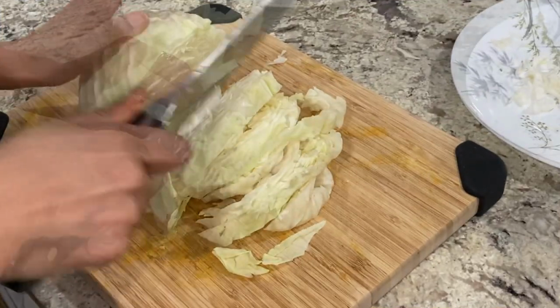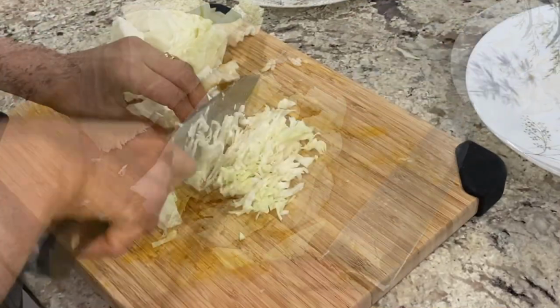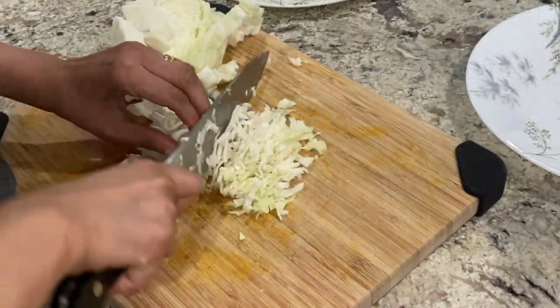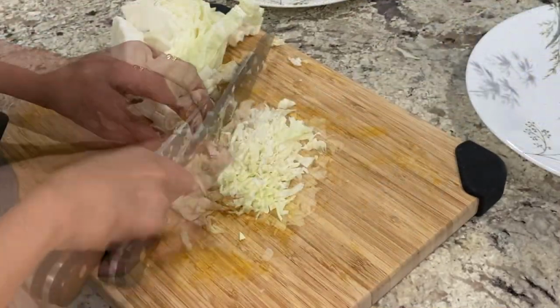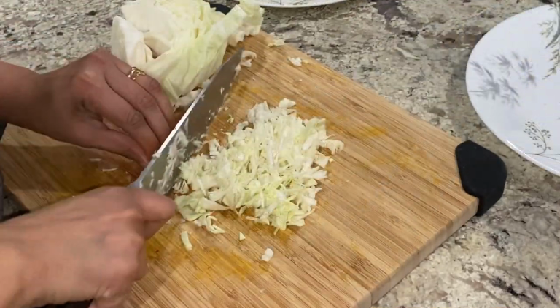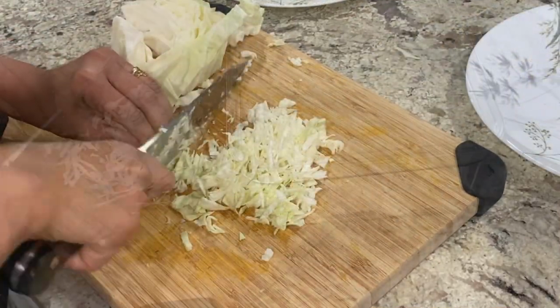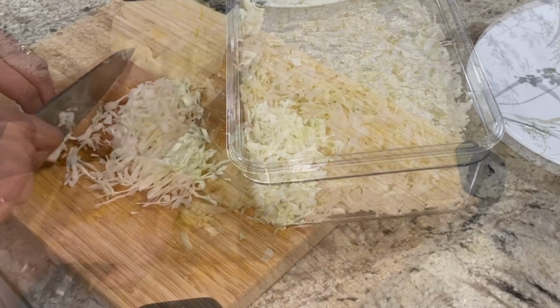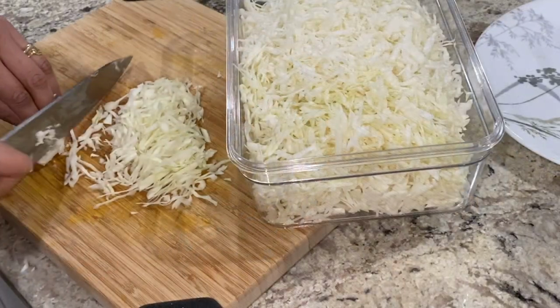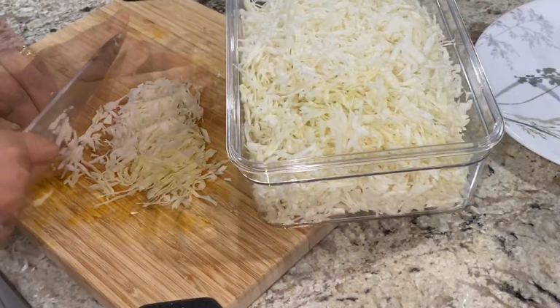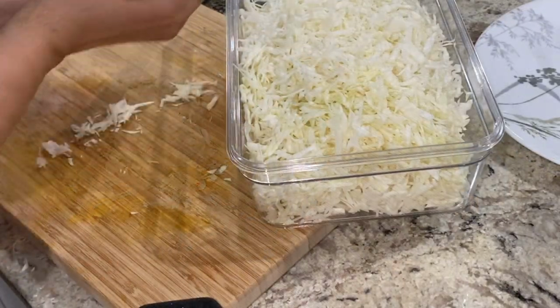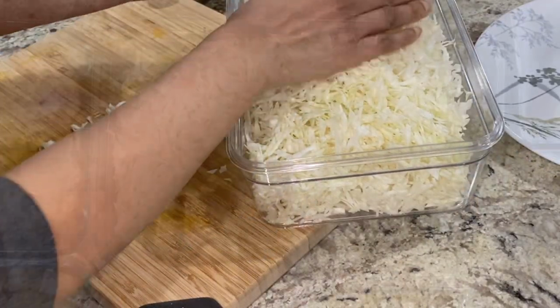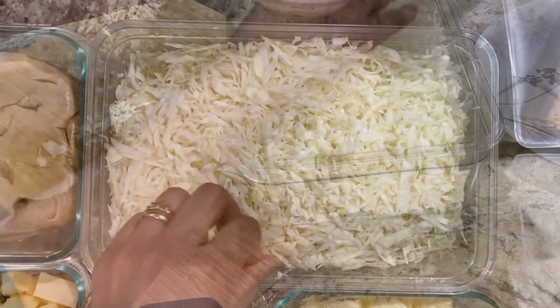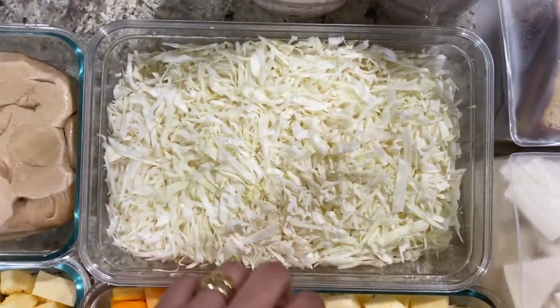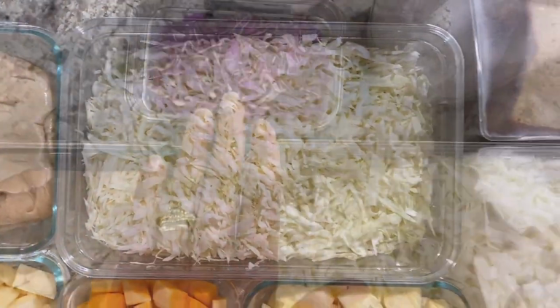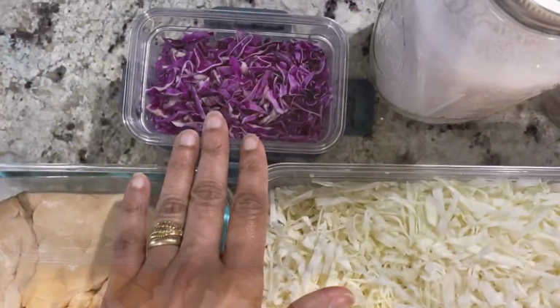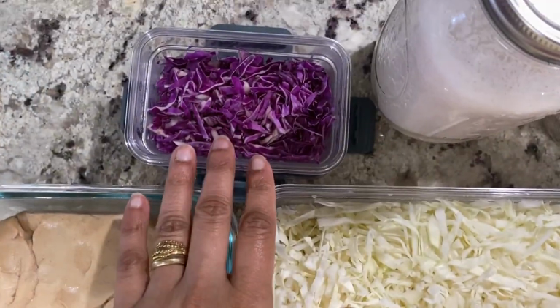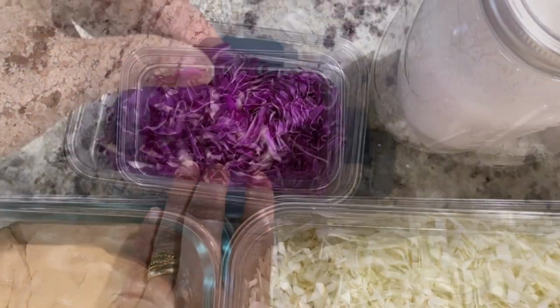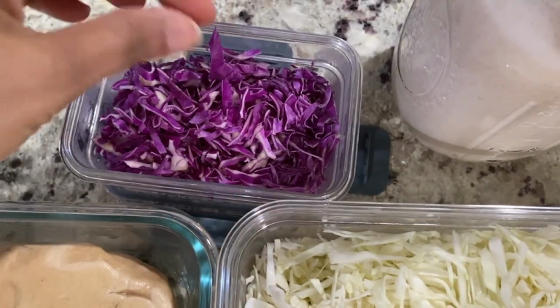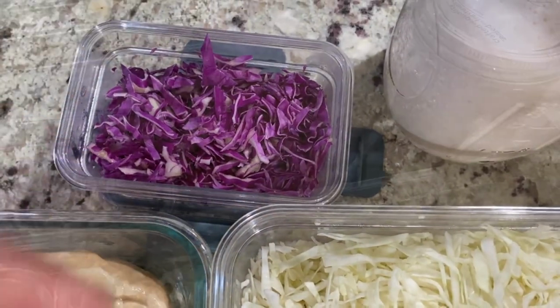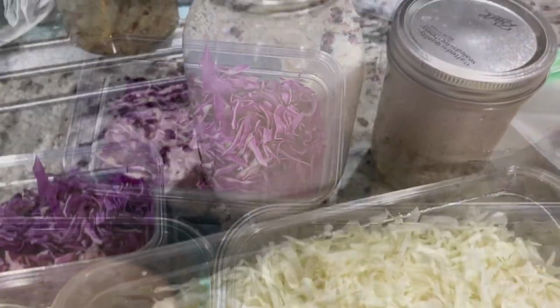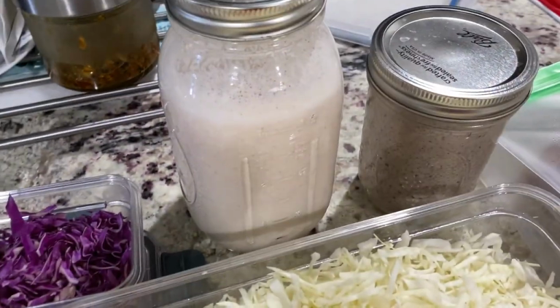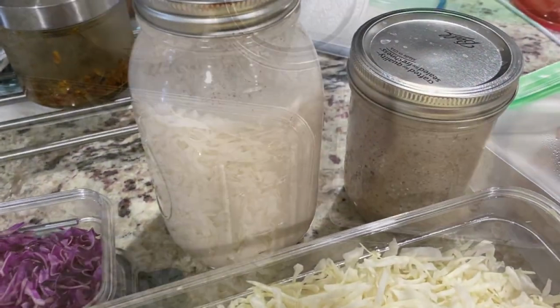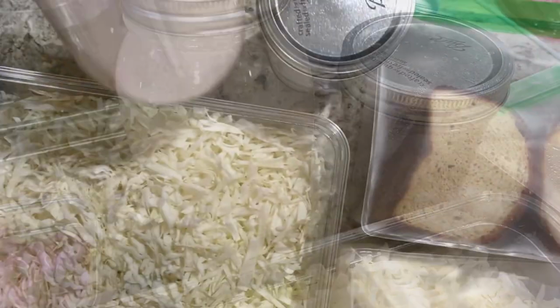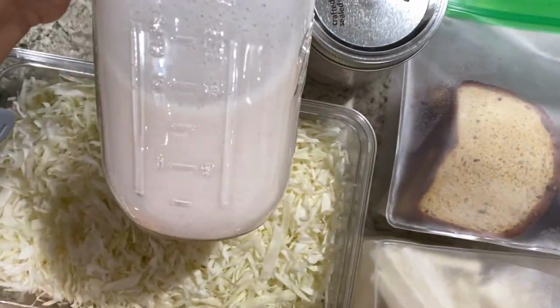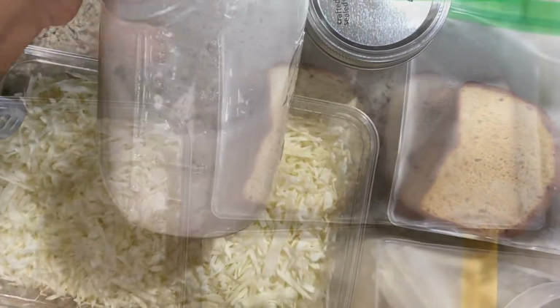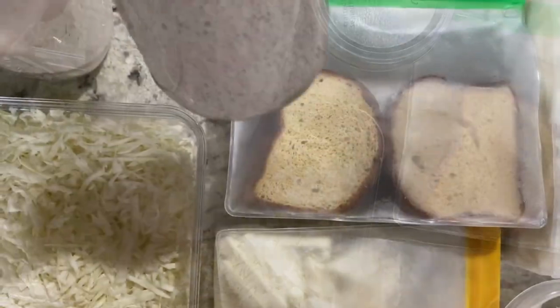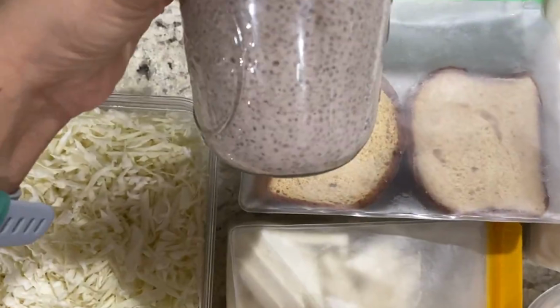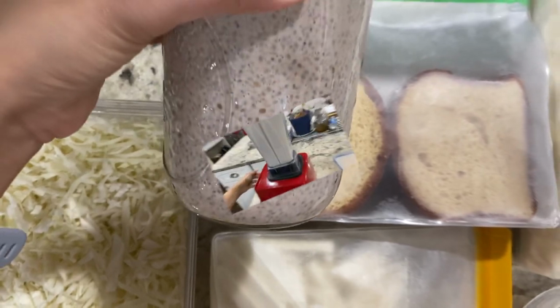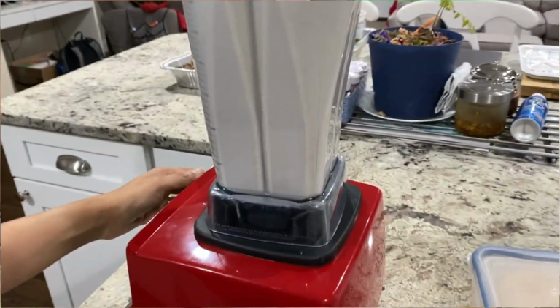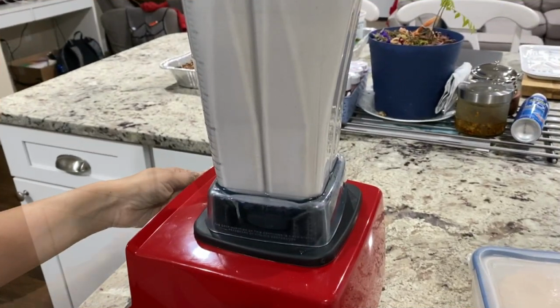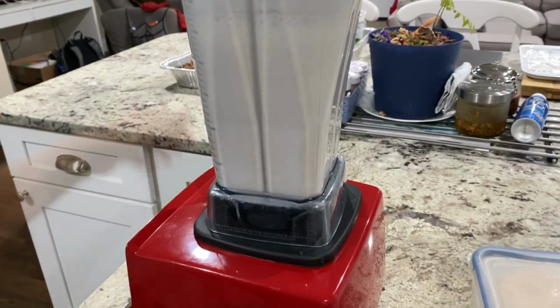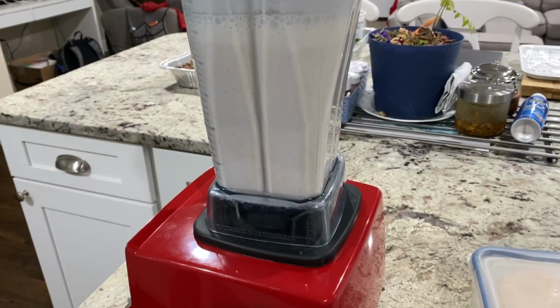Next is finely cut cabbage. I hand-shredded half a head of cabbage, saving the other half for later — cabbage lasts a long time so I'm not worried about it going bad. Then I hand-shredded red cabbage, using the last quarter of it for my salads.